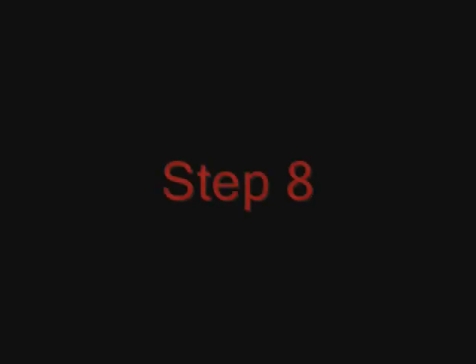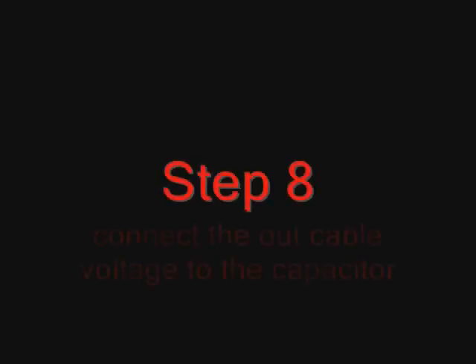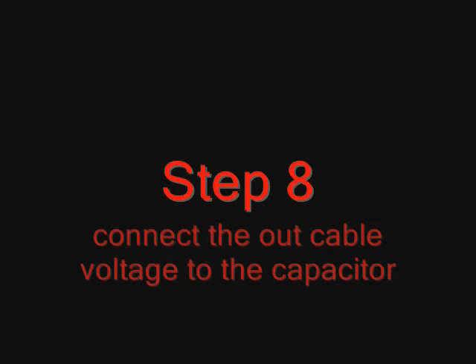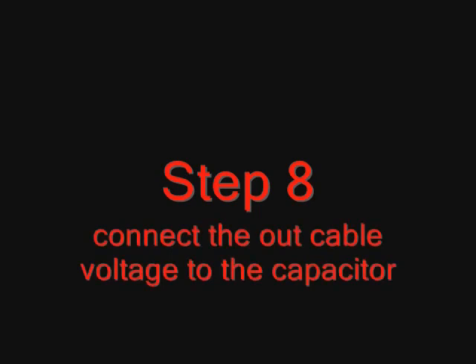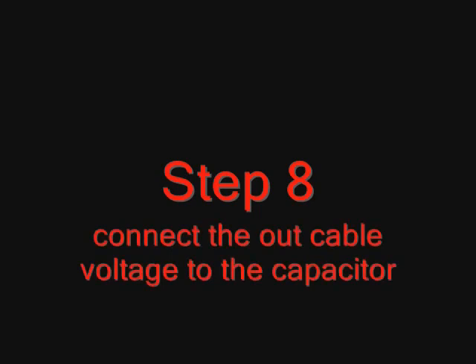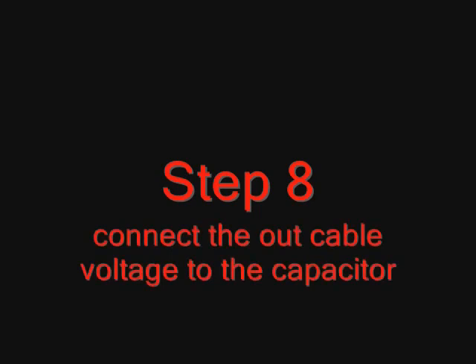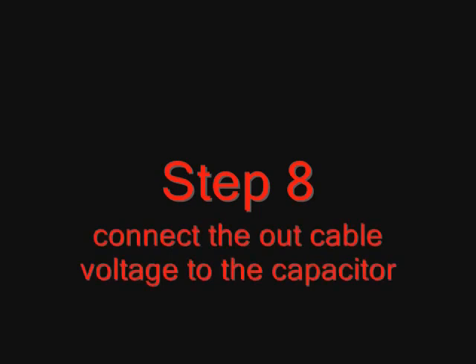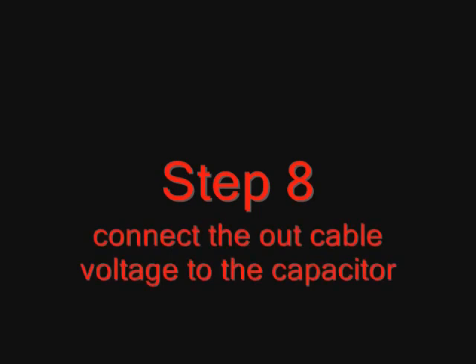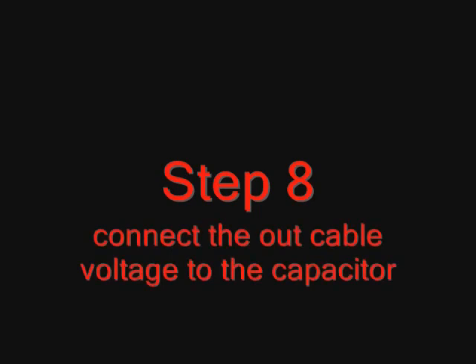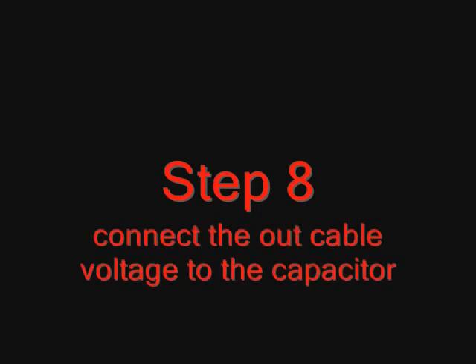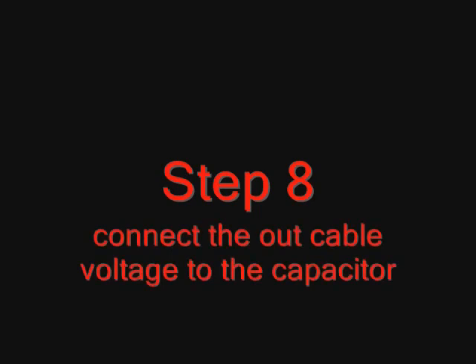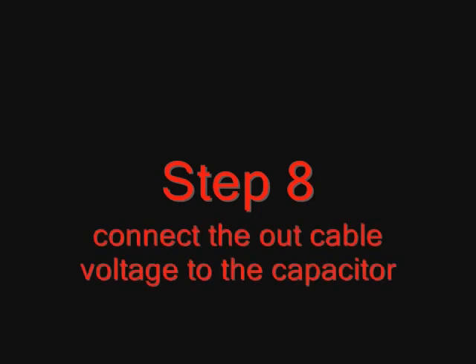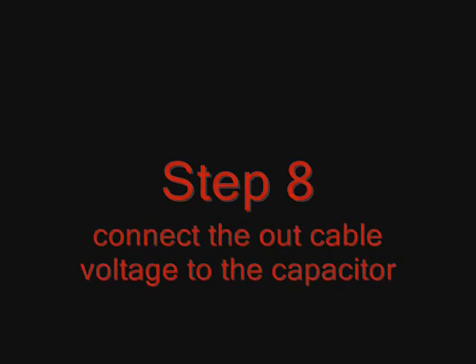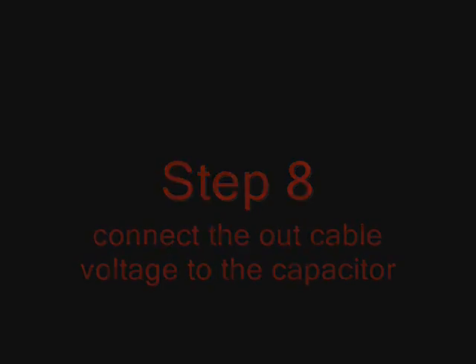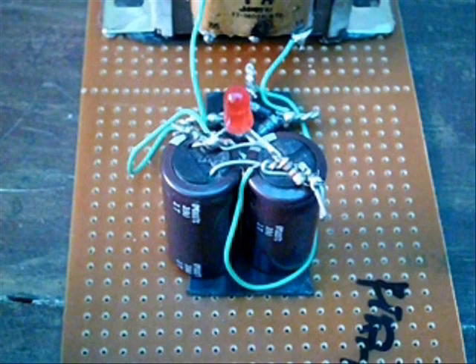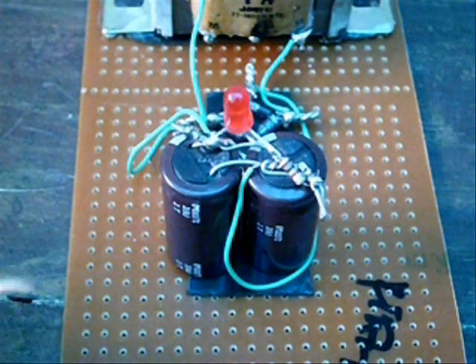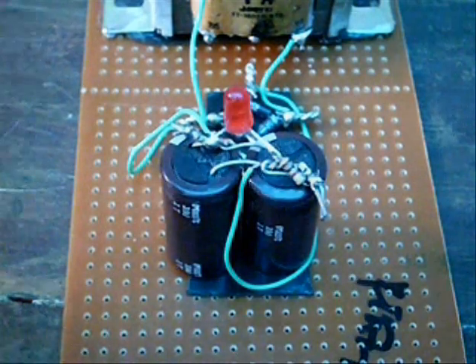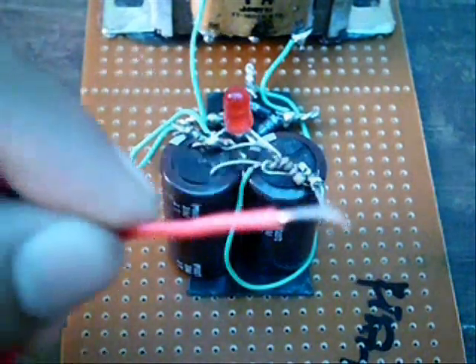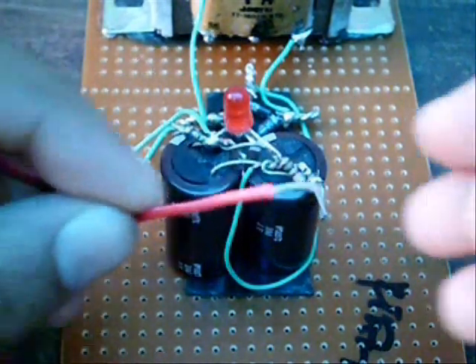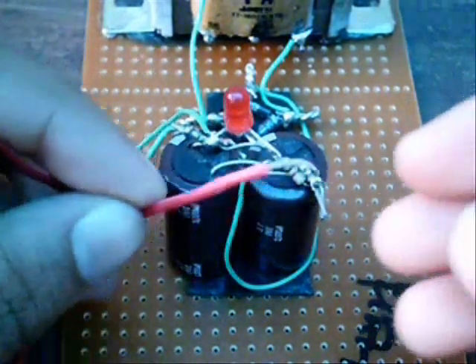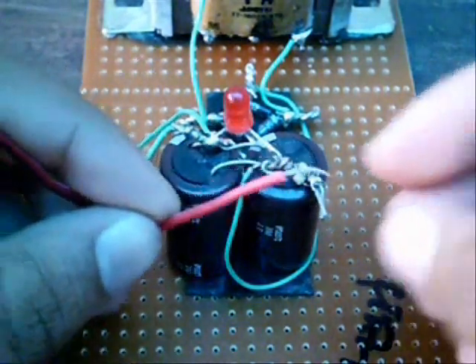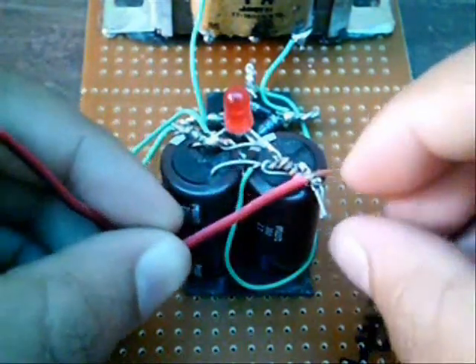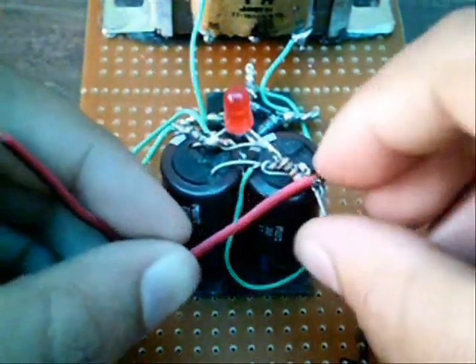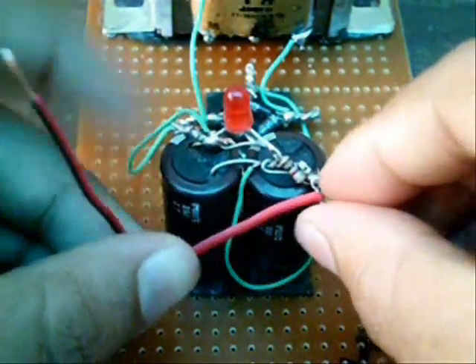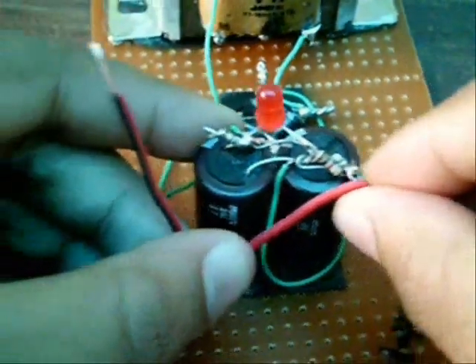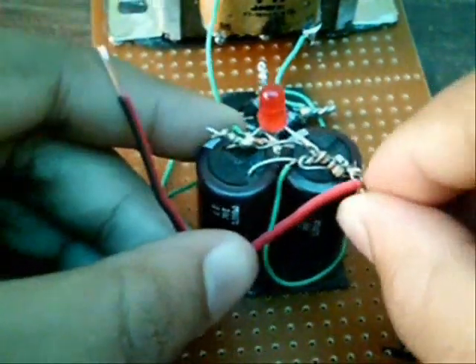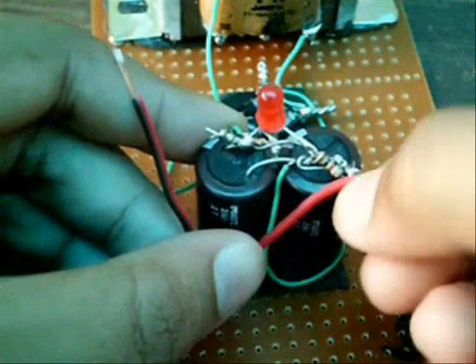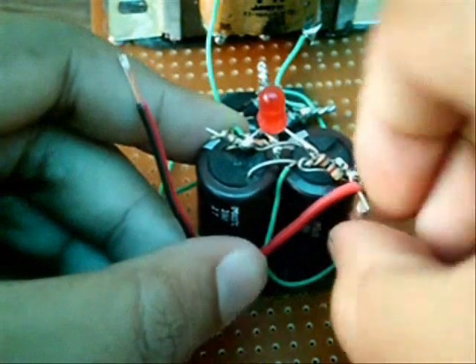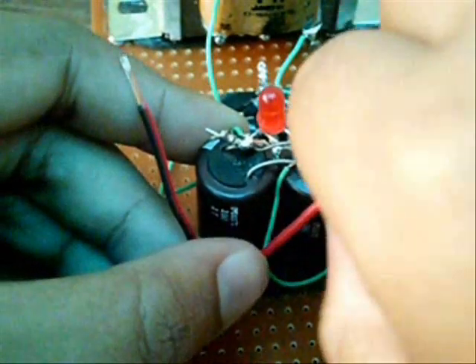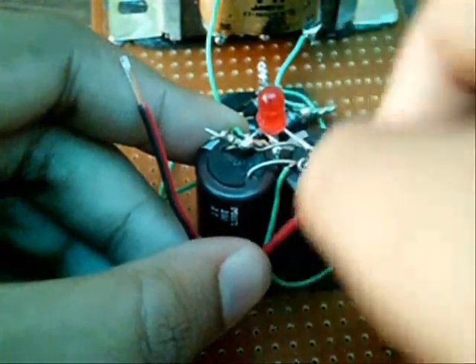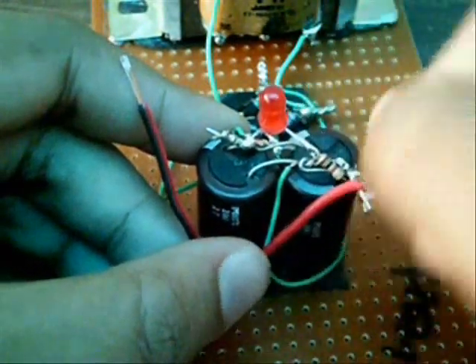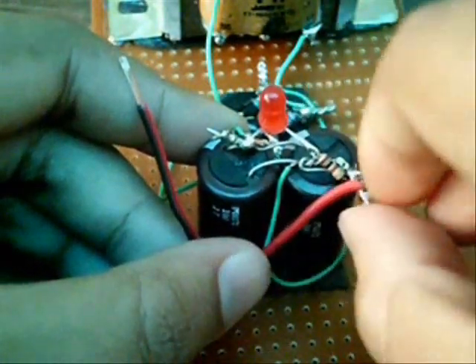Step 8: Connect the output cable voltage to the capacitor. Connect the cable to the capacitor — positive to positive and negative to negative.